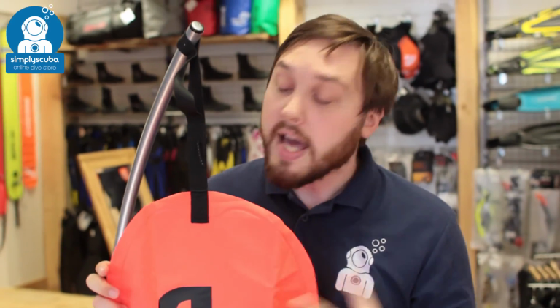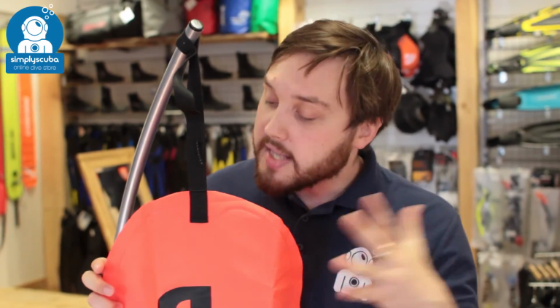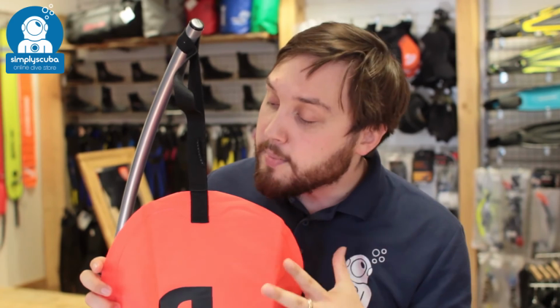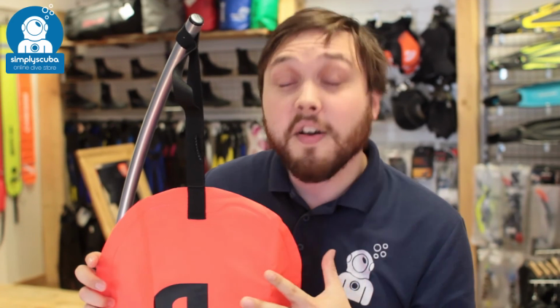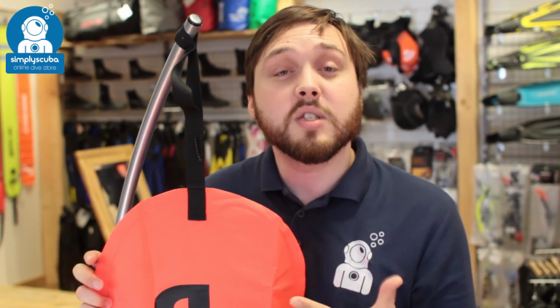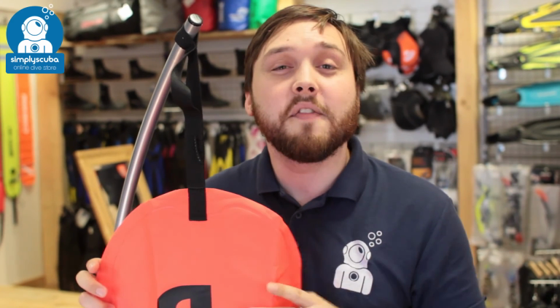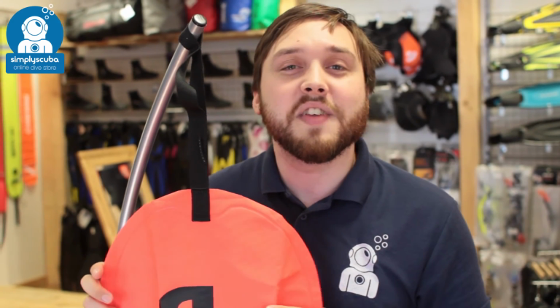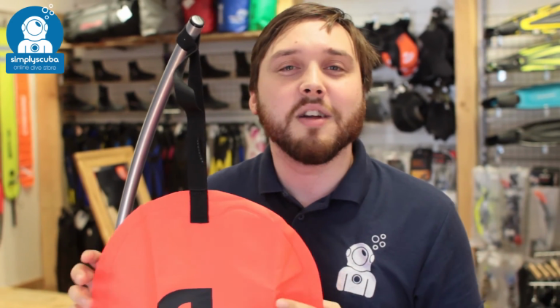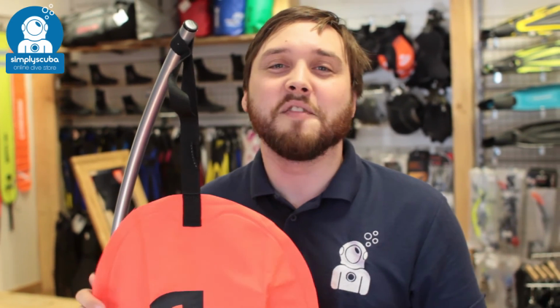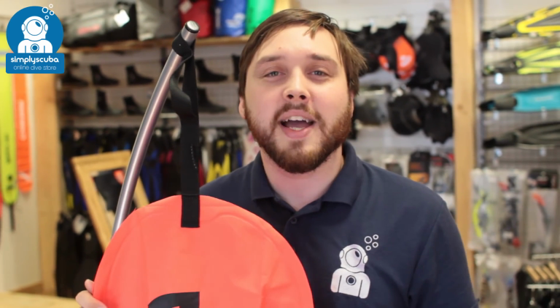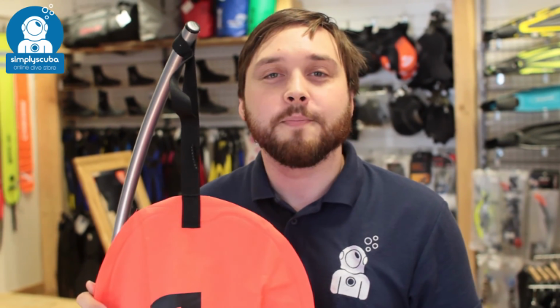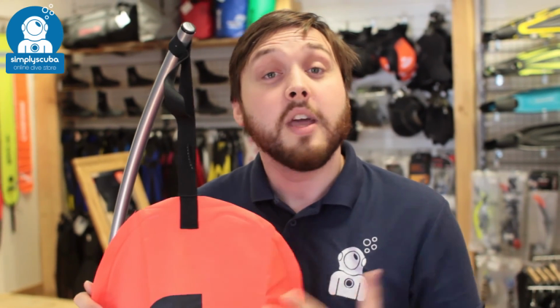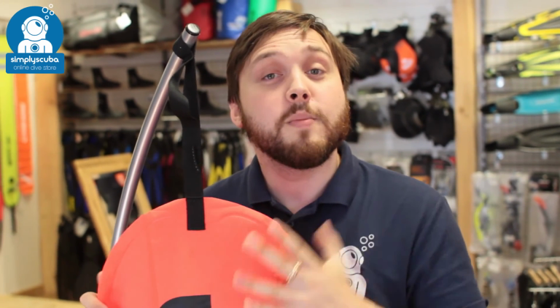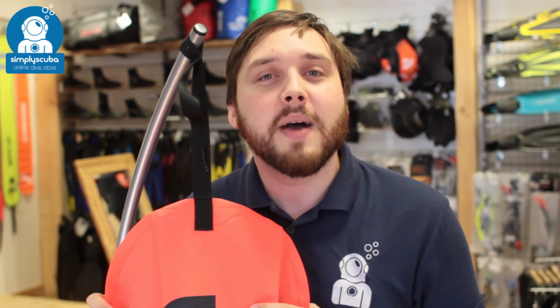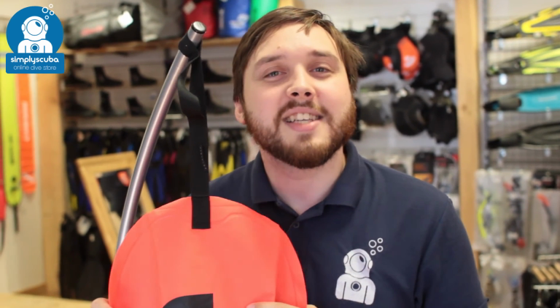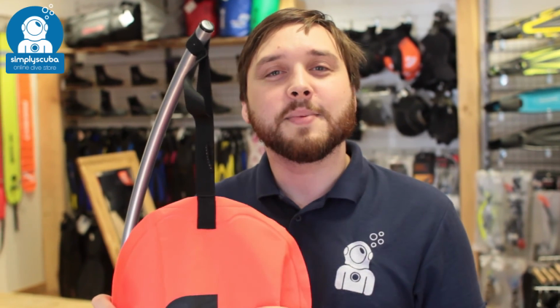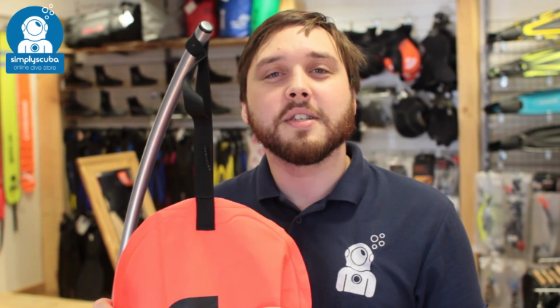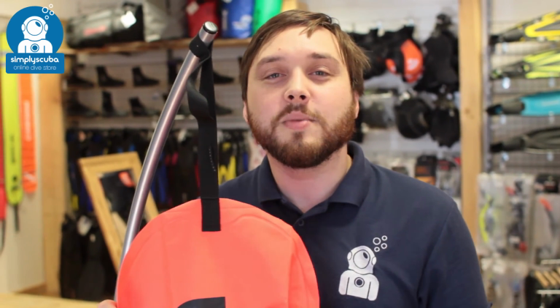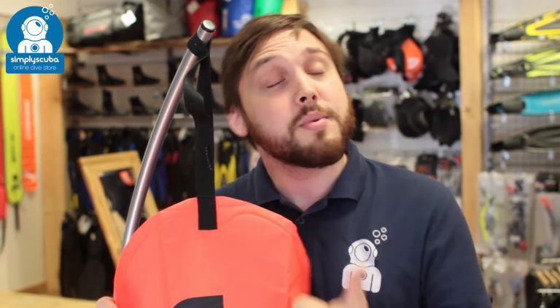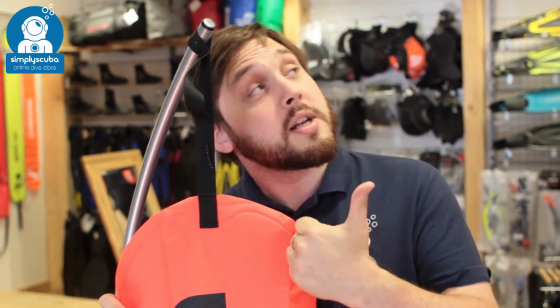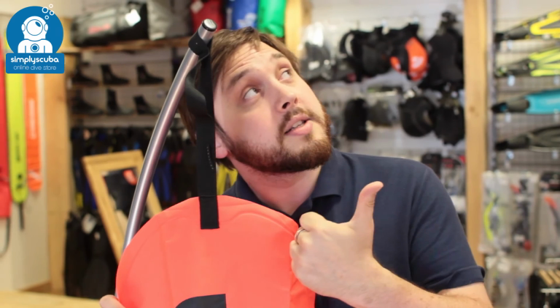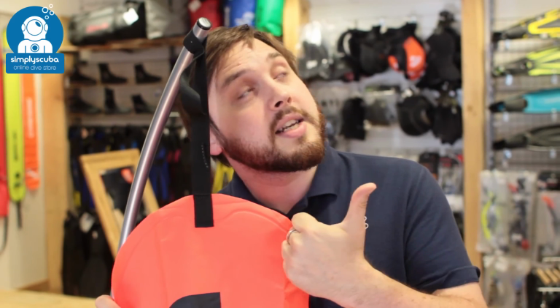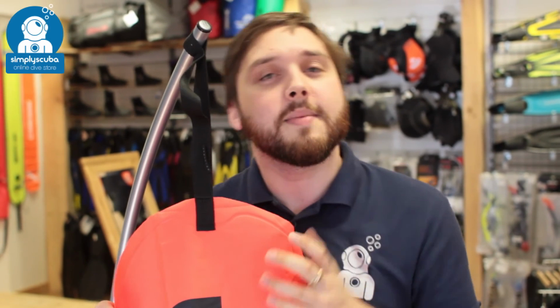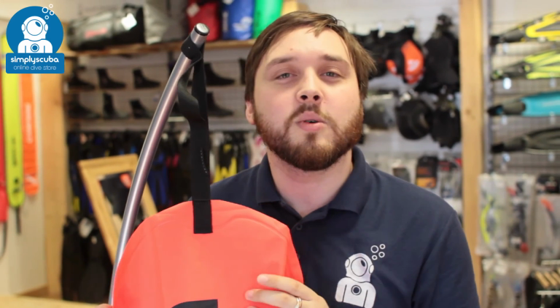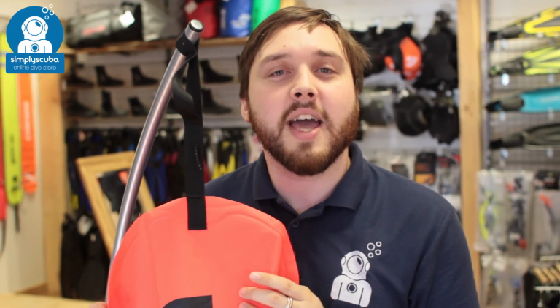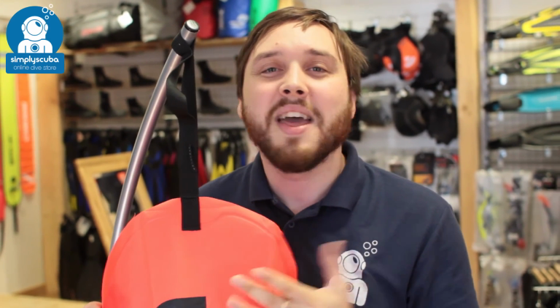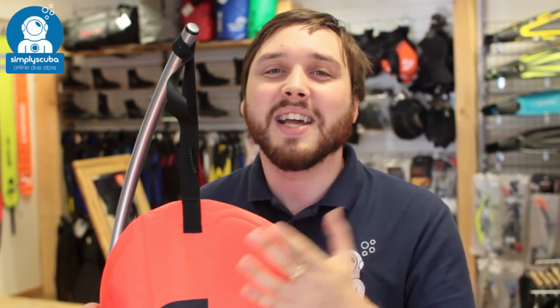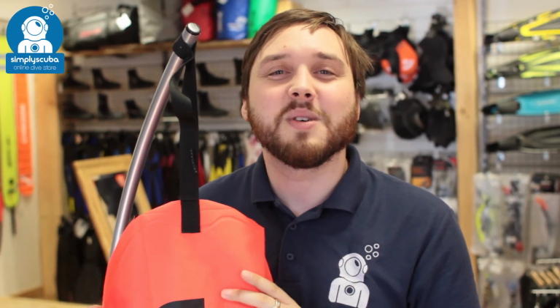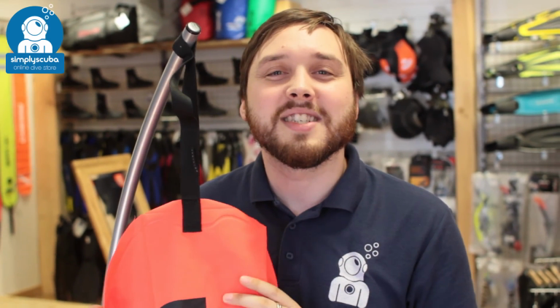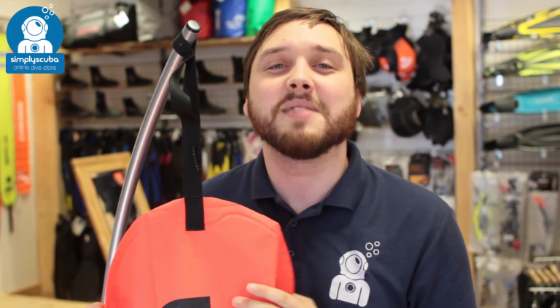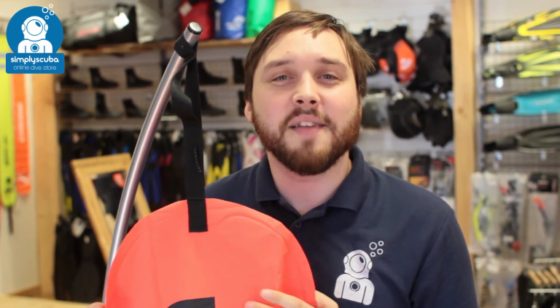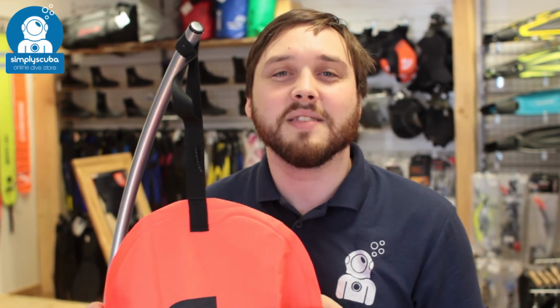And that's the AP Valves 25 kilo lift bag. If you missed my latest episode of Tubatube you can click on the link to watch that. Thanks for watching and safe diving.